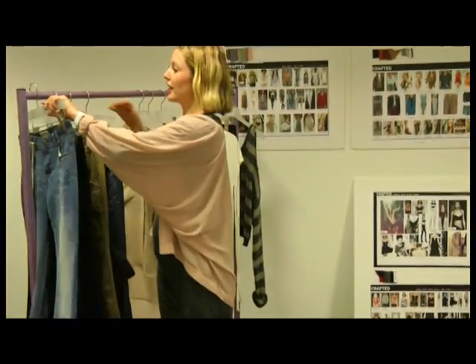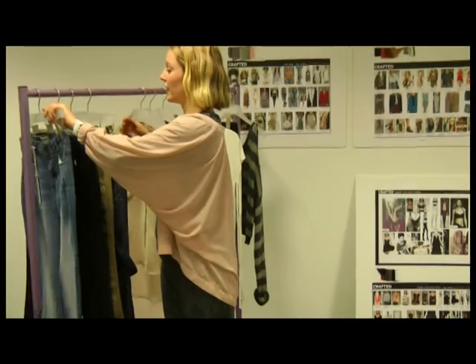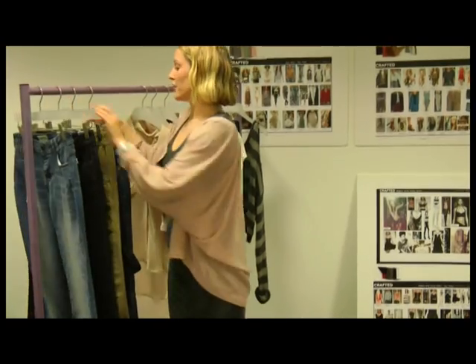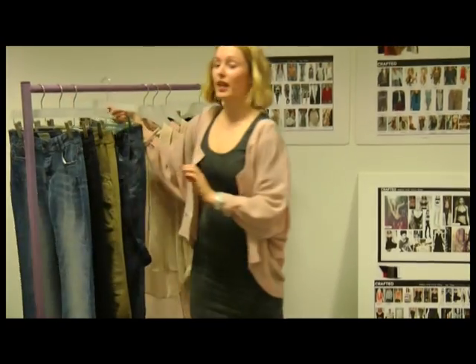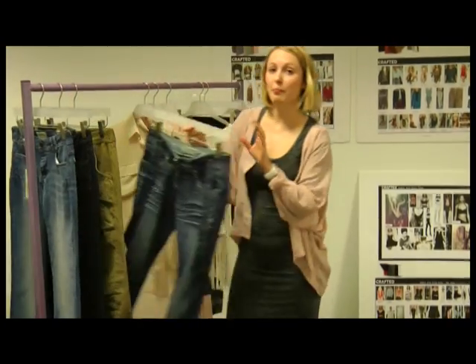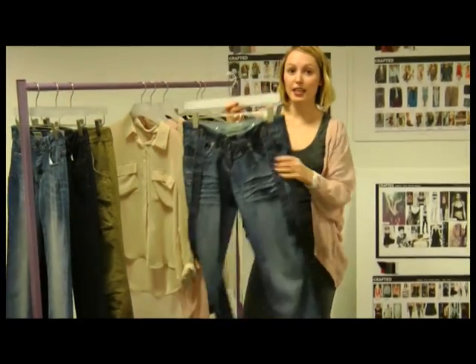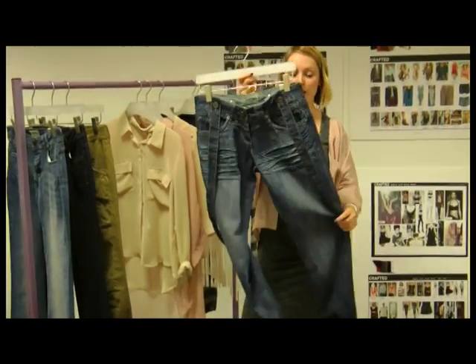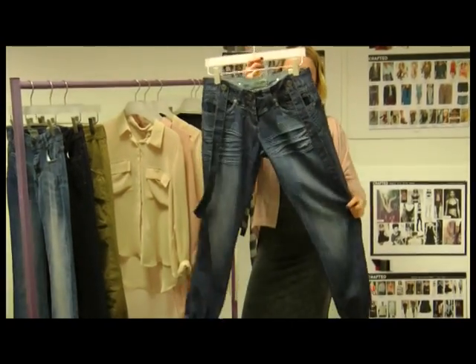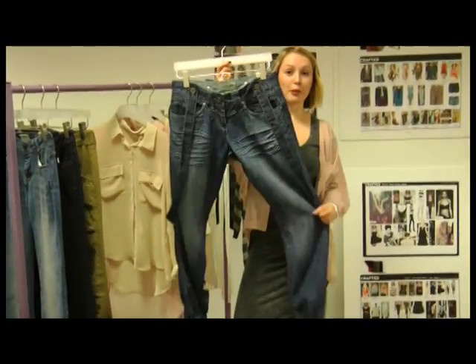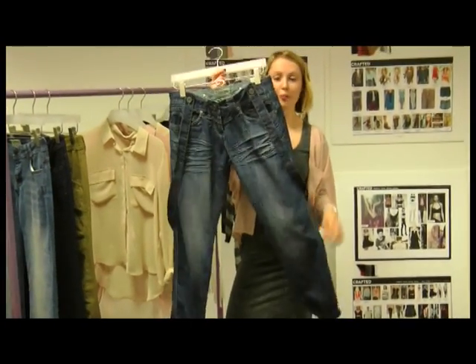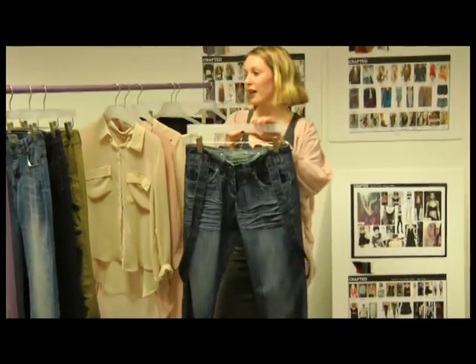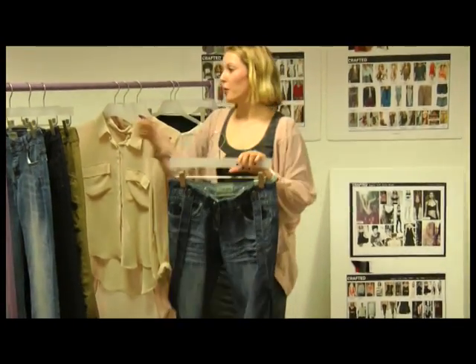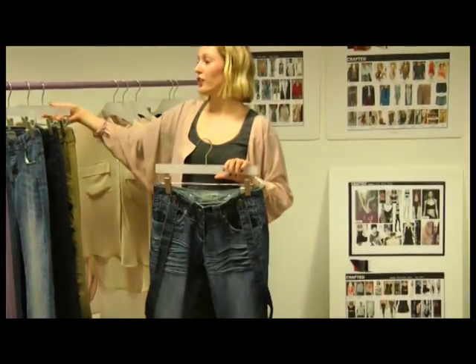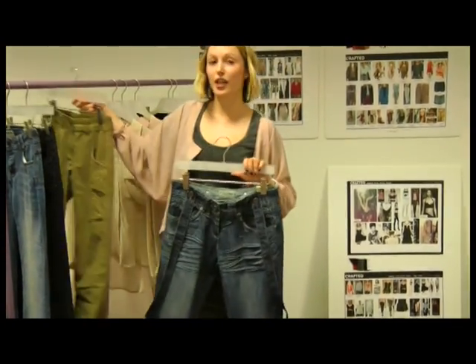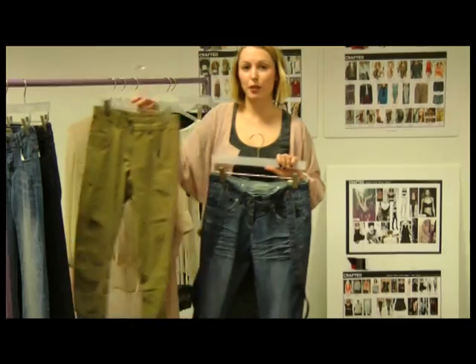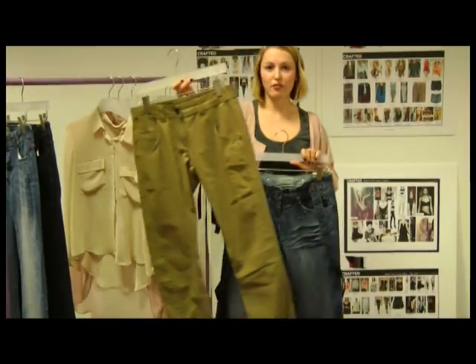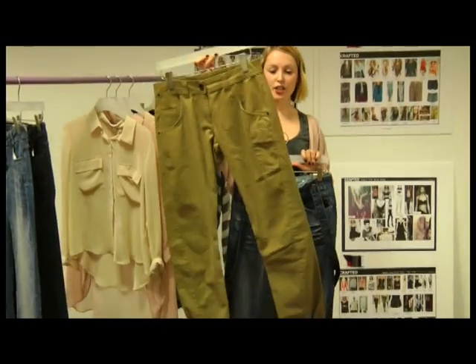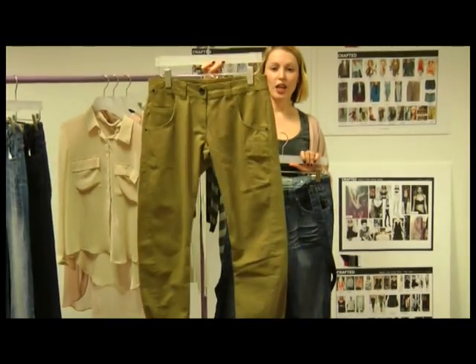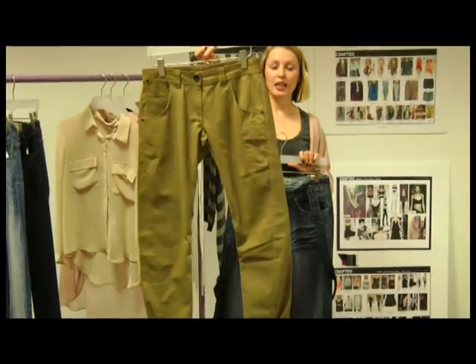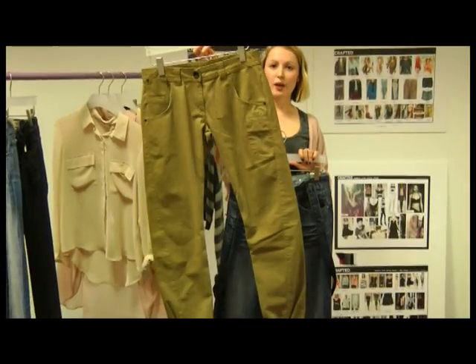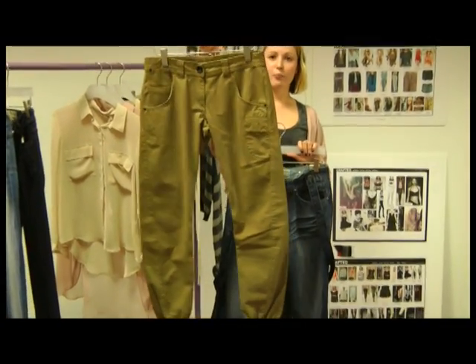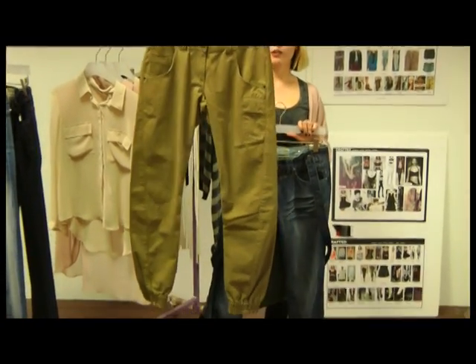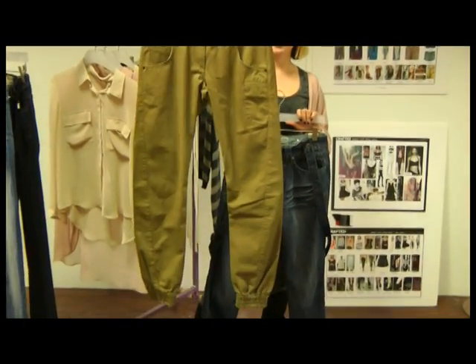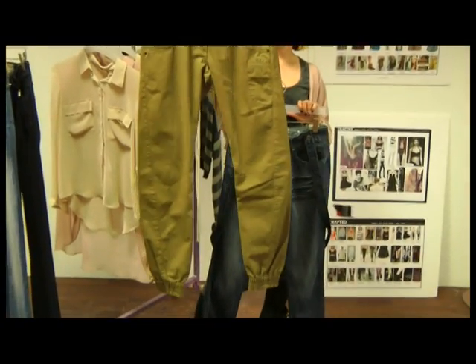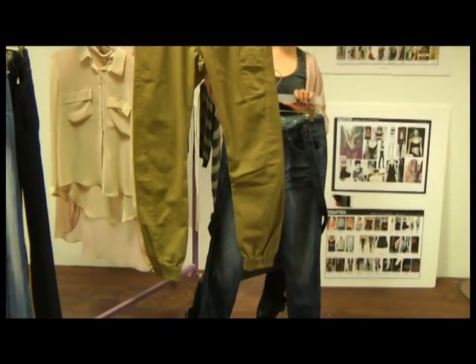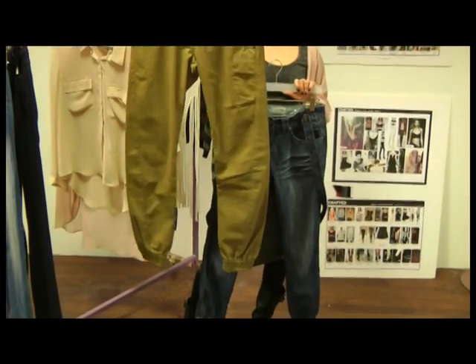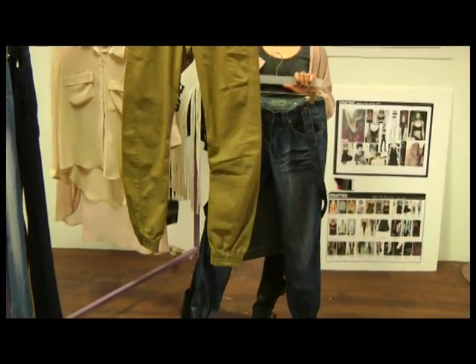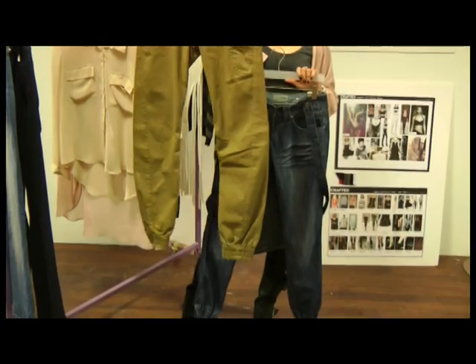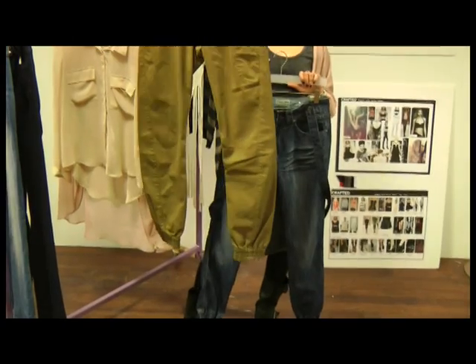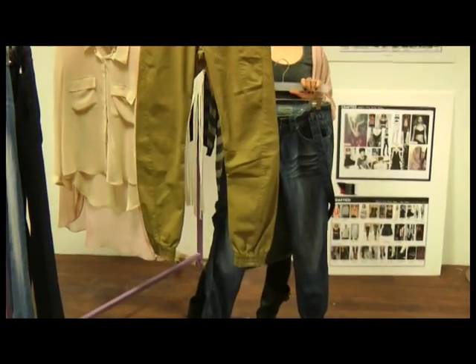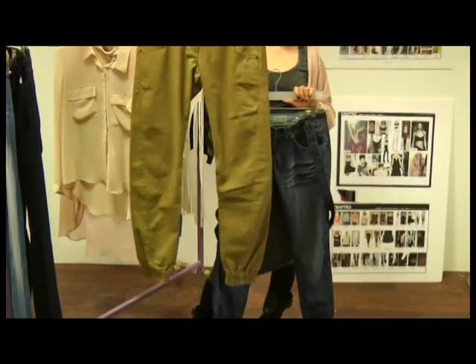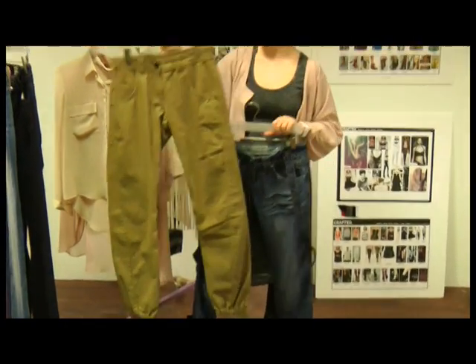Secondly, as an update to our best-selling jean which you've probably all got by now, we've got the chino spring-summer version in a lighter weight fabric in a really key camel colour which will be really, really good with all your slogan tees.